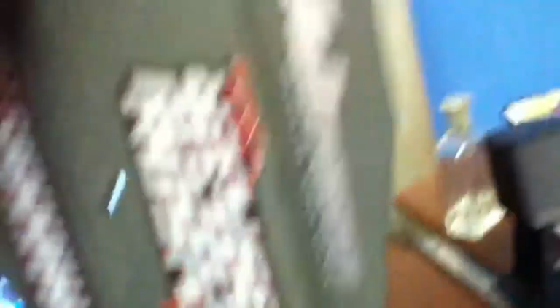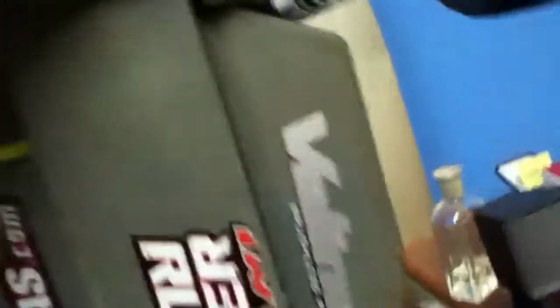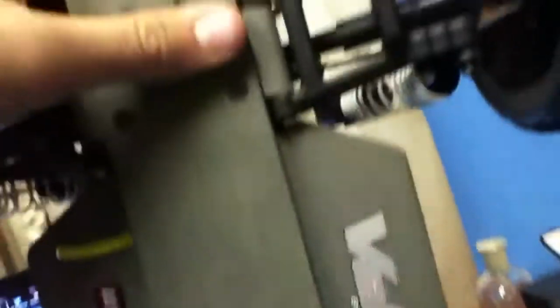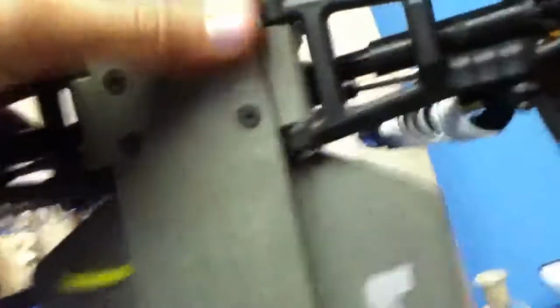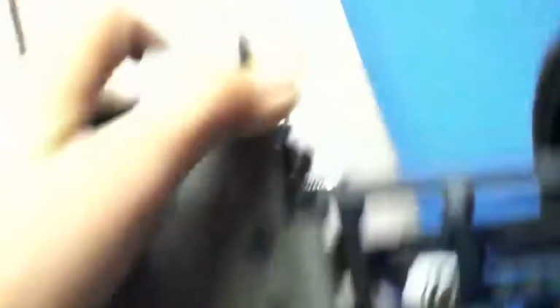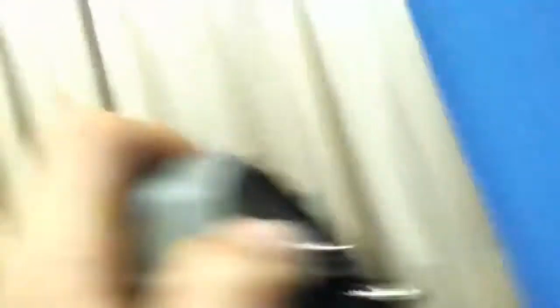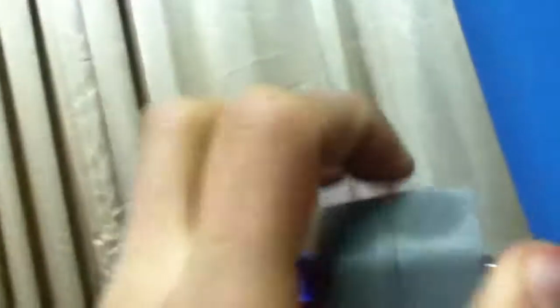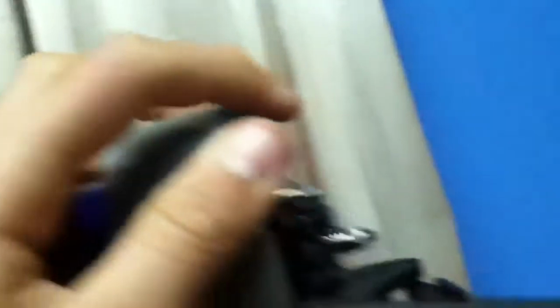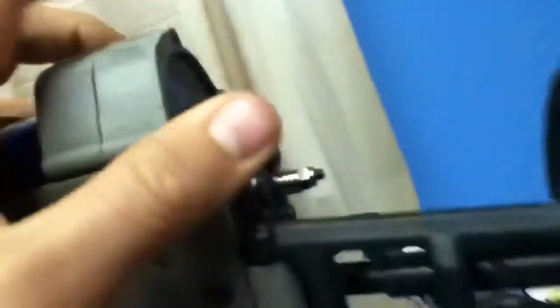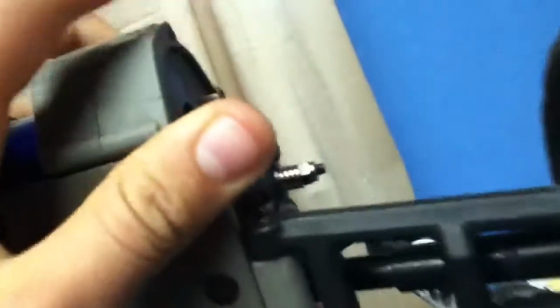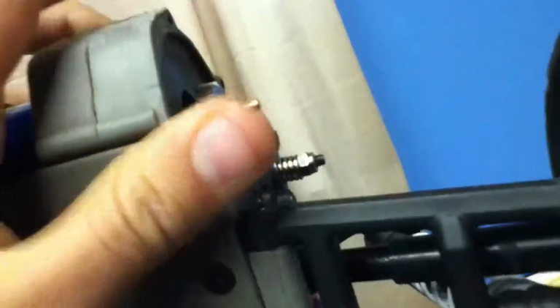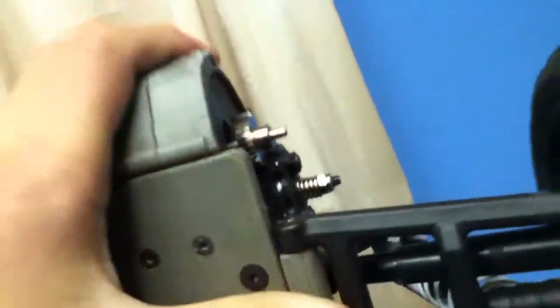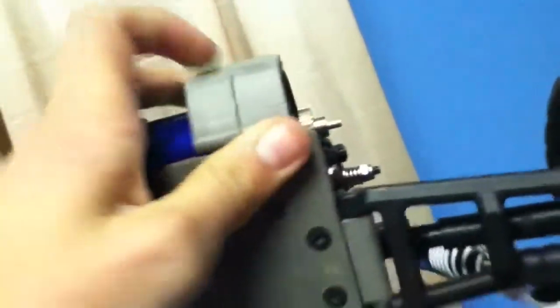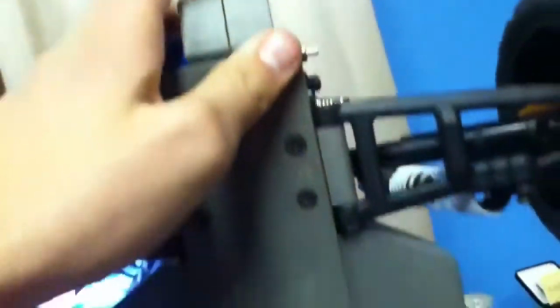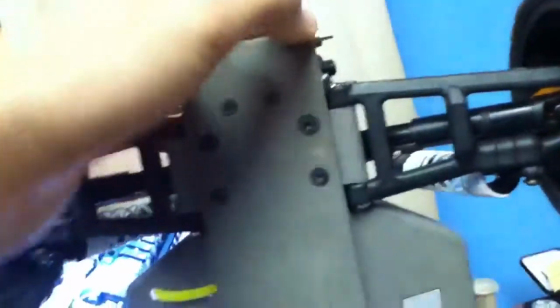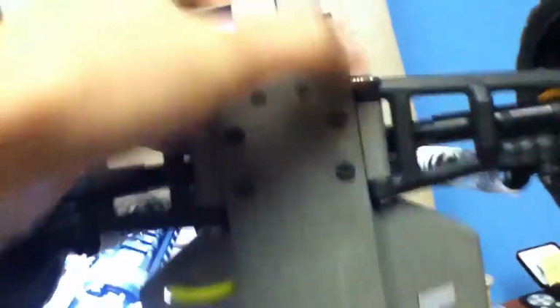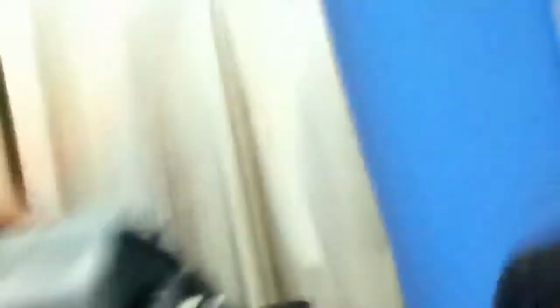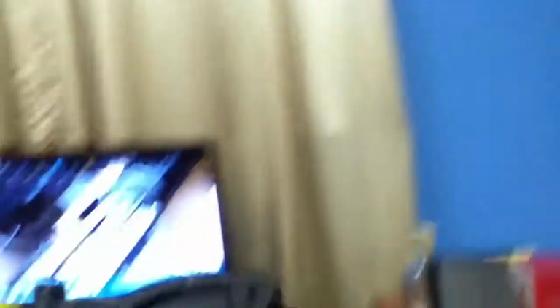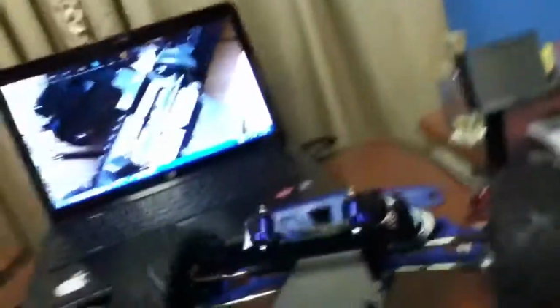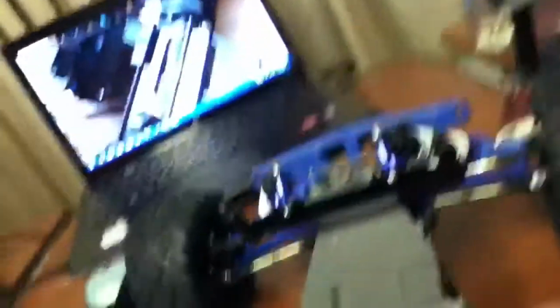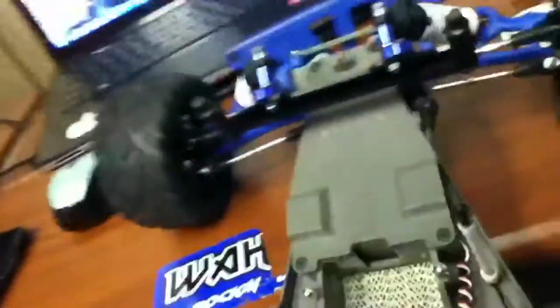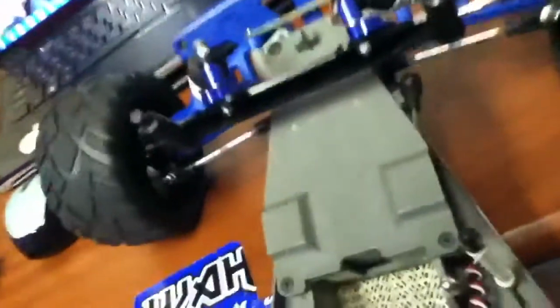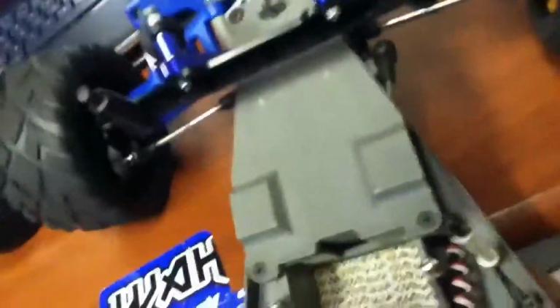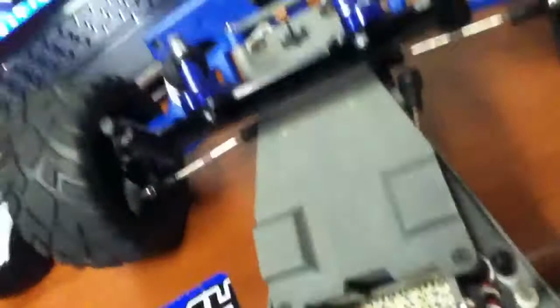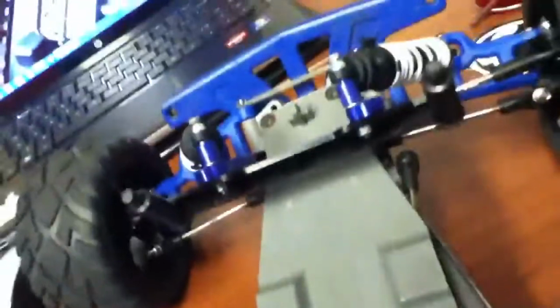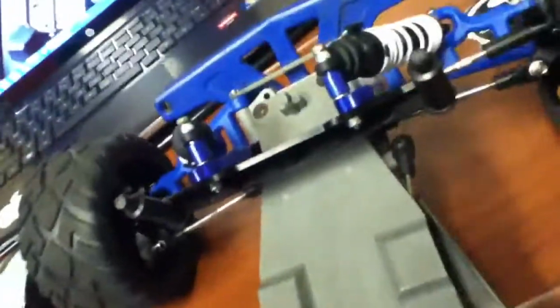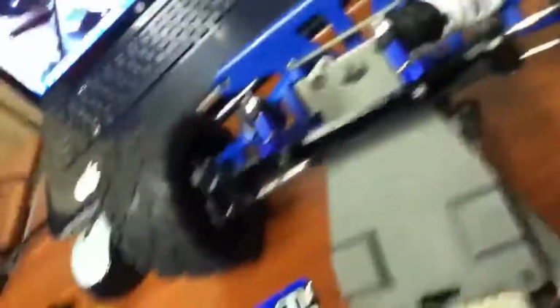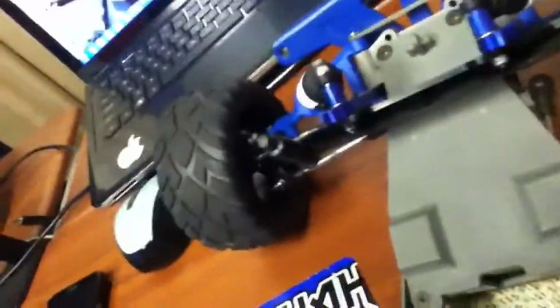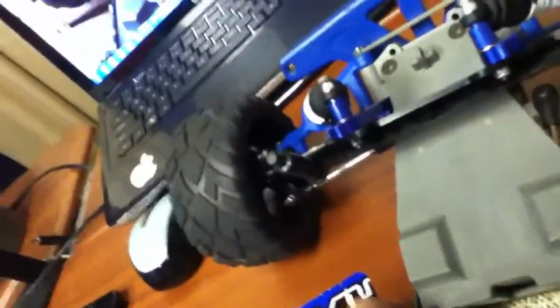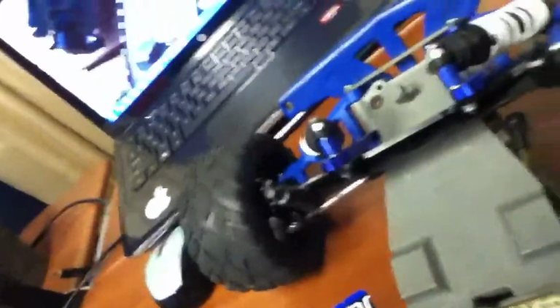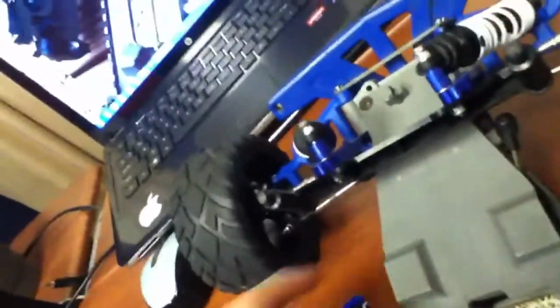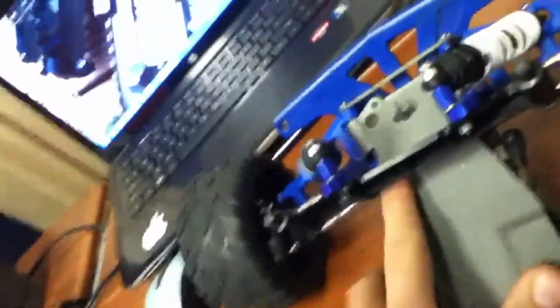I have the RPM gear cover. Over there I have the sway bar — I just took it off because I came from the track like two days ago, and I have school so I can't really work on it right now.